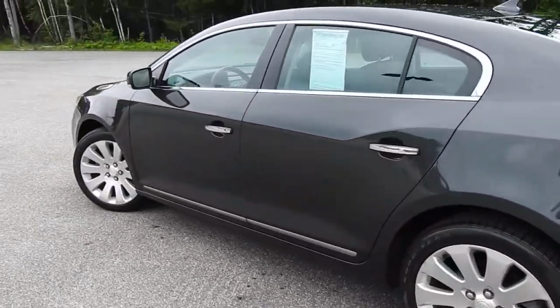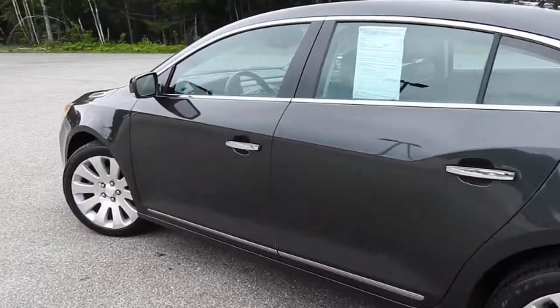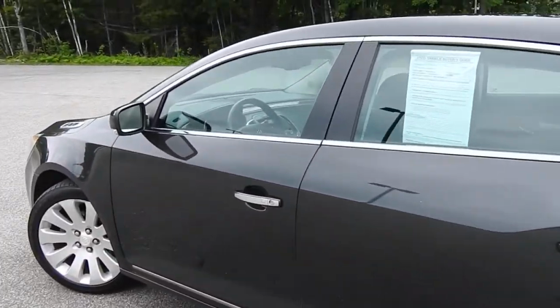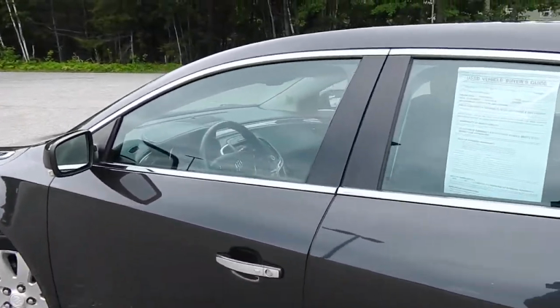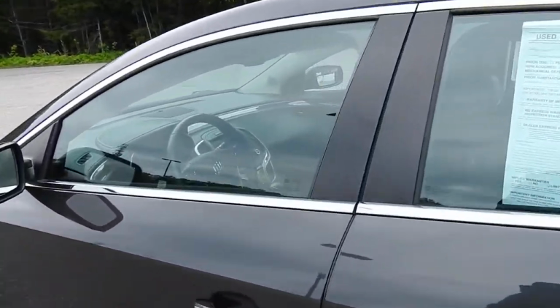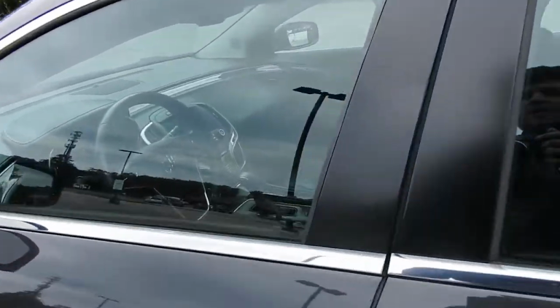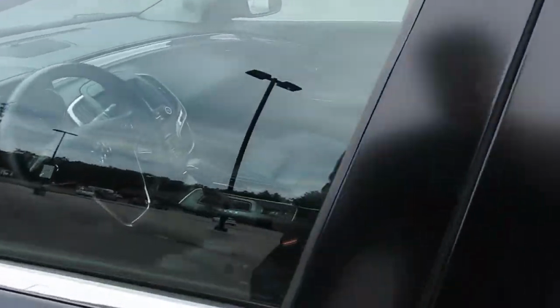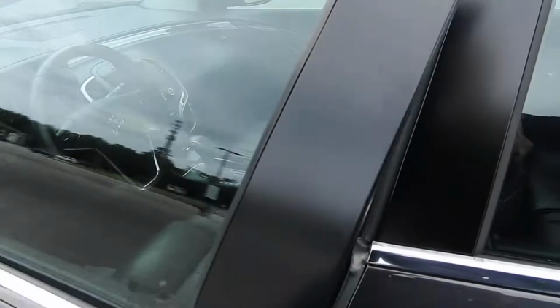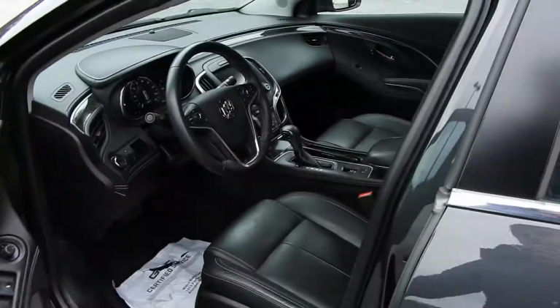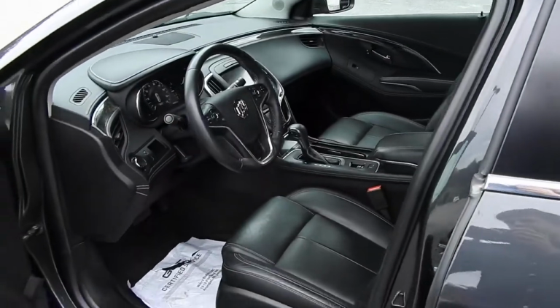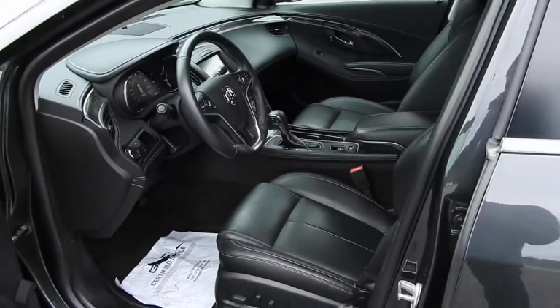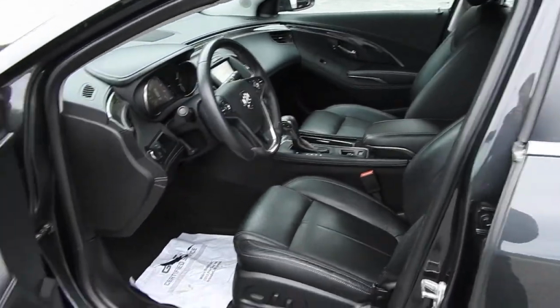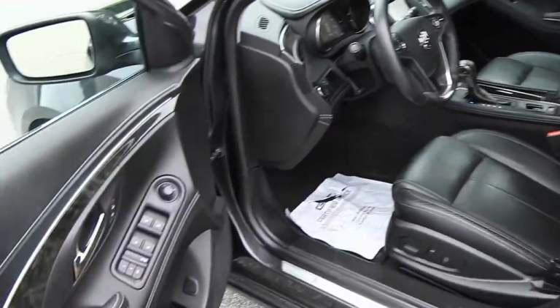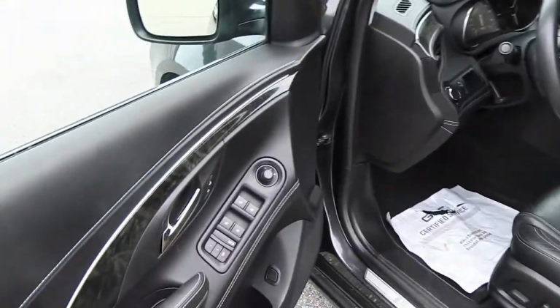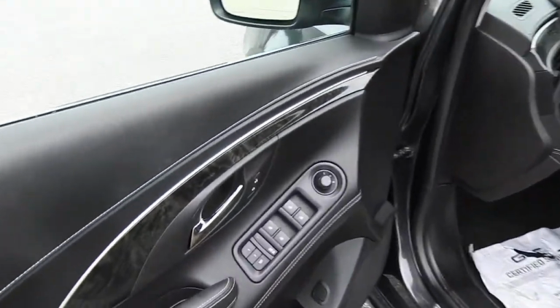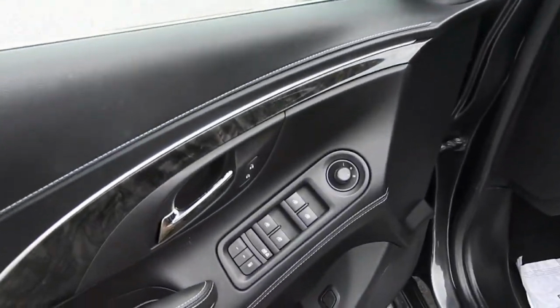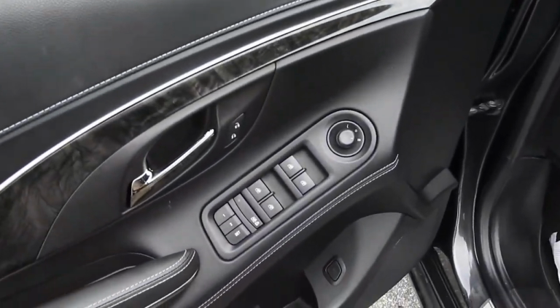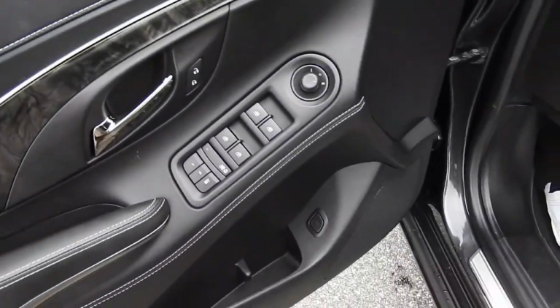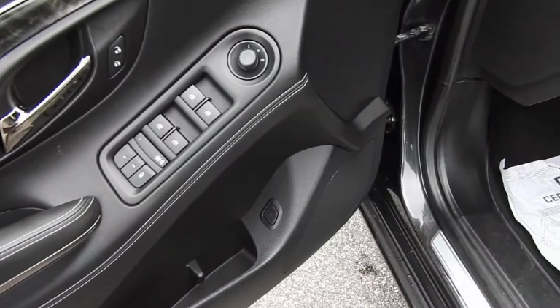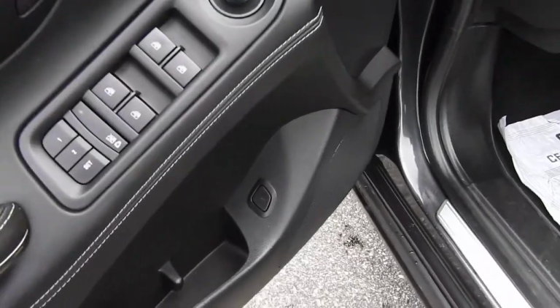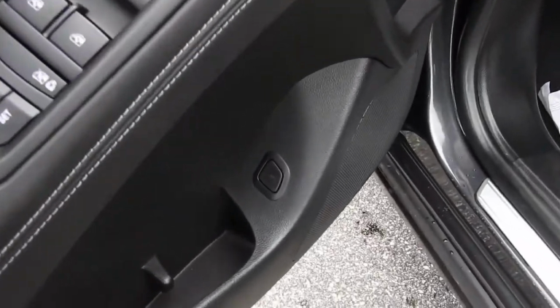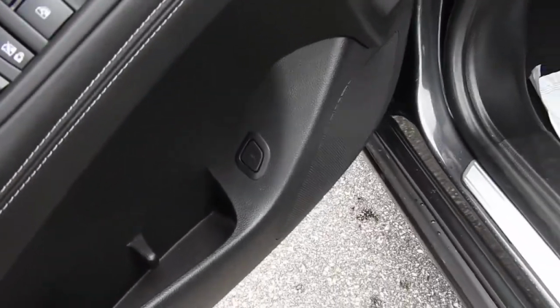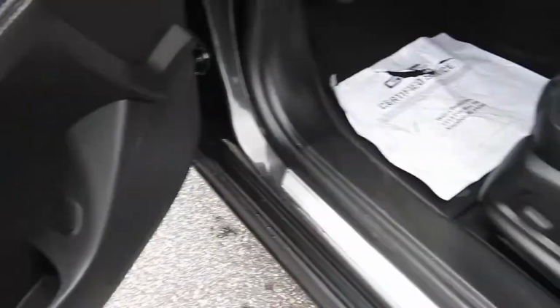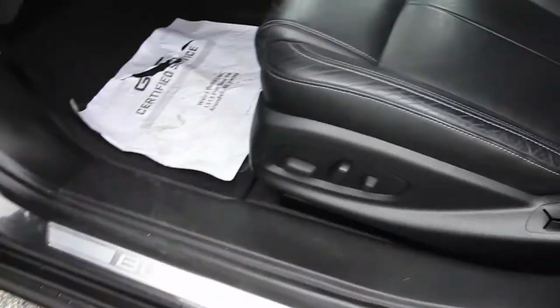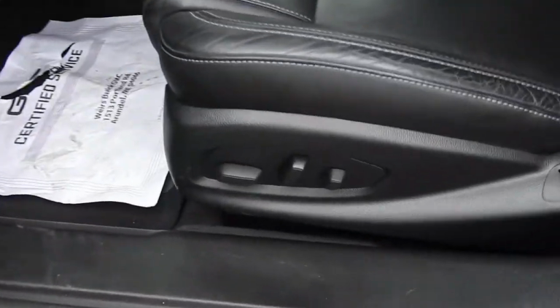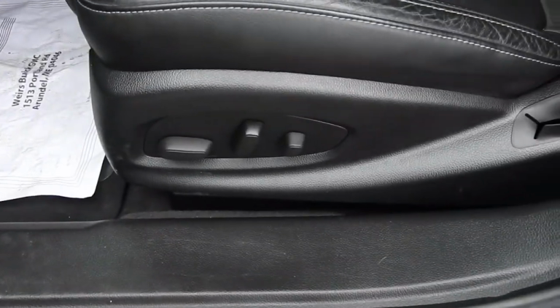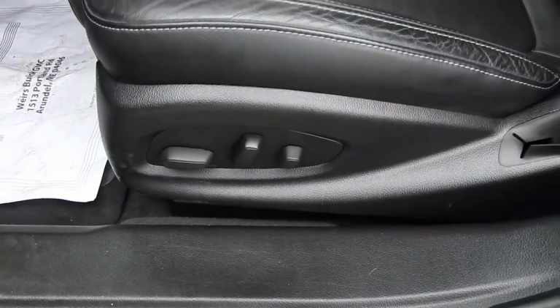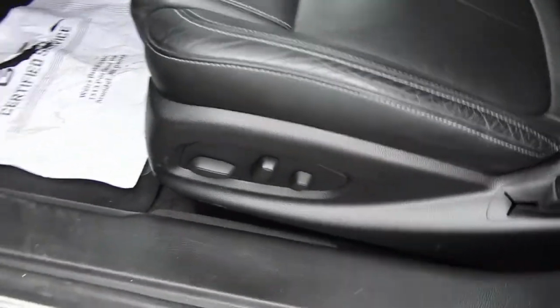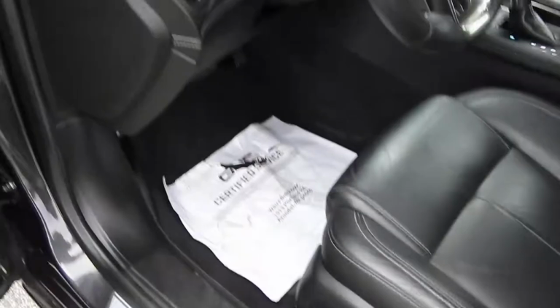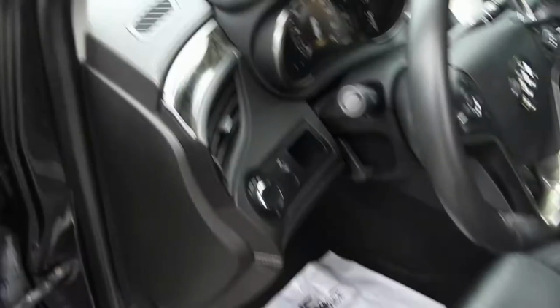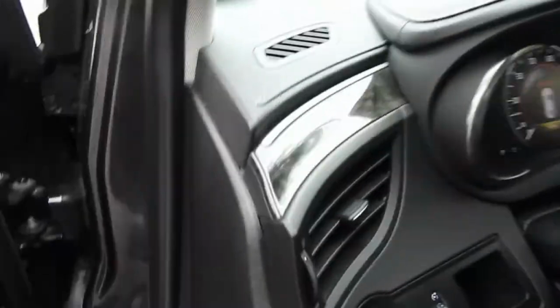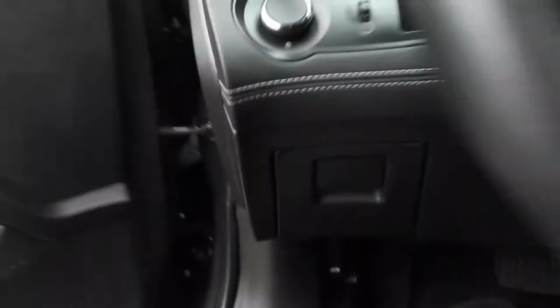Take a look at the inside here. As you can see, you have your black leather interior, driver door, power windows, mirrors and locks. You also have your trunk release right down below there, and right over here you do have your driver seat controls. Go ahead and step on inside here.